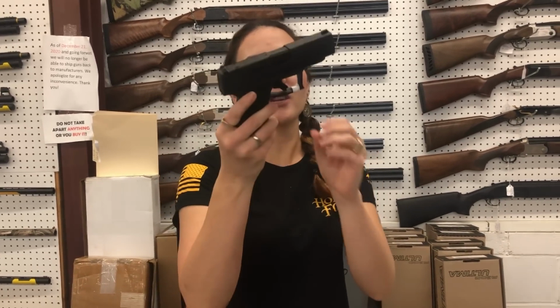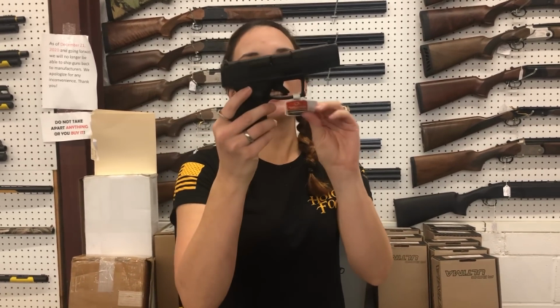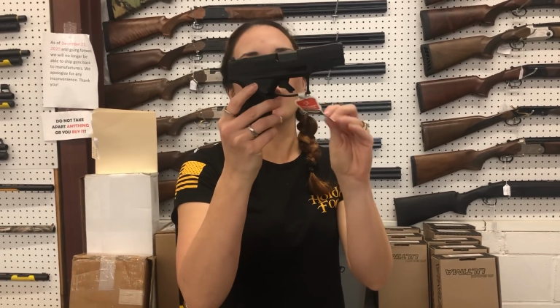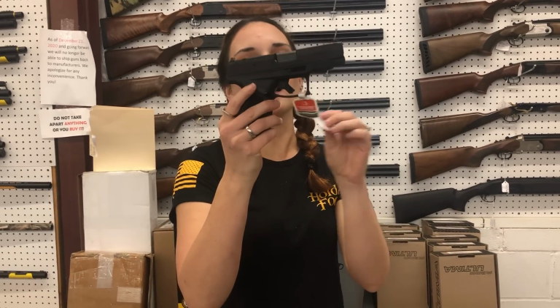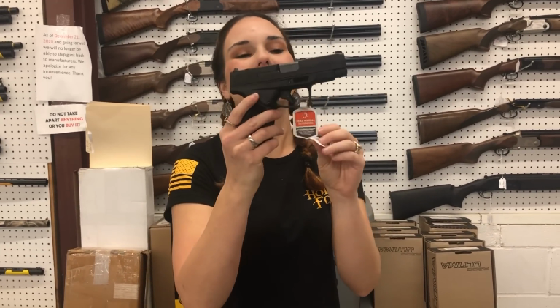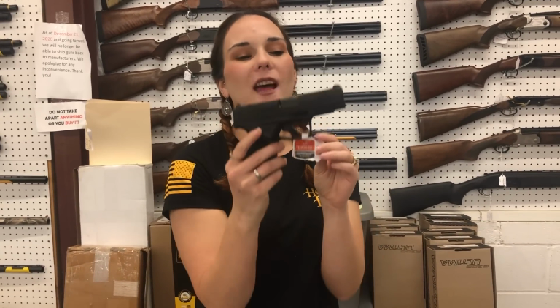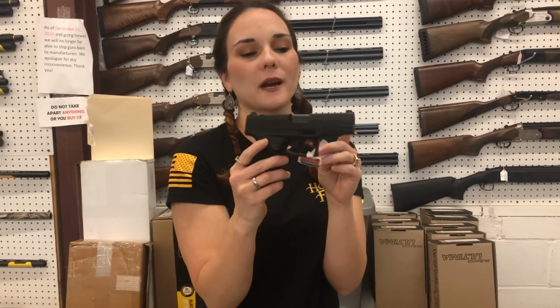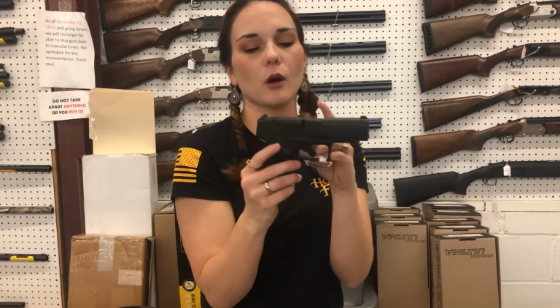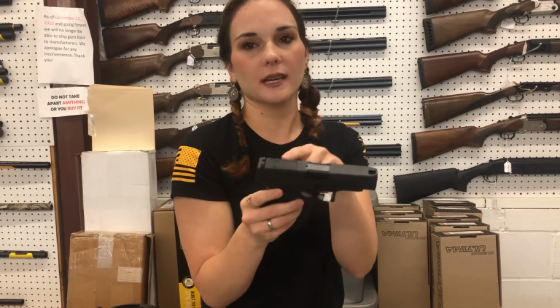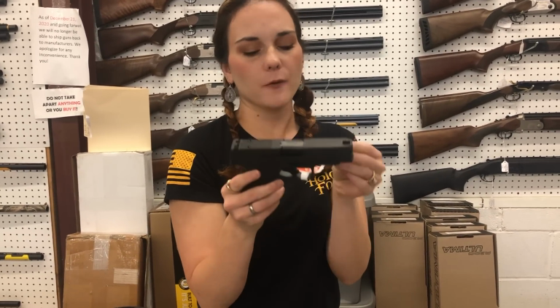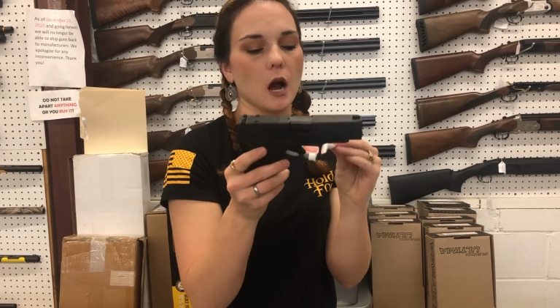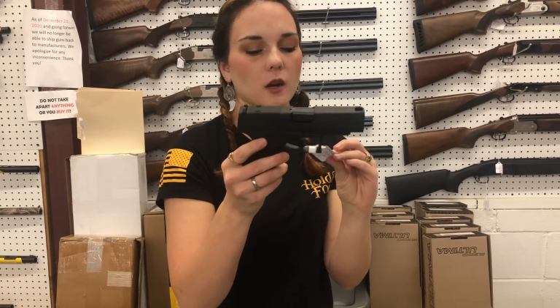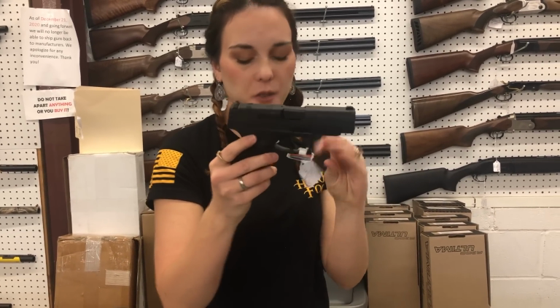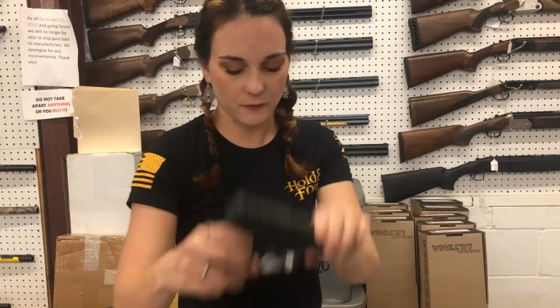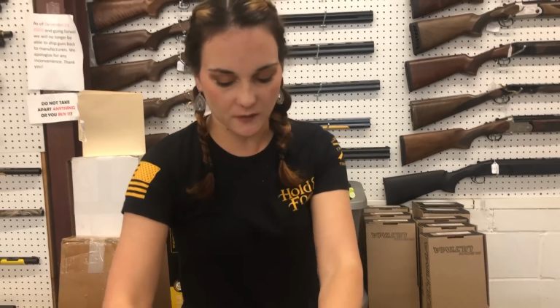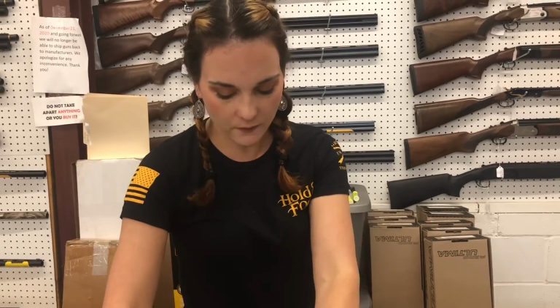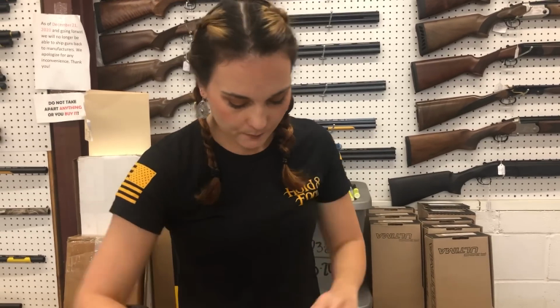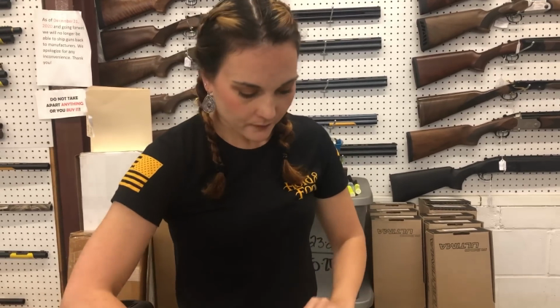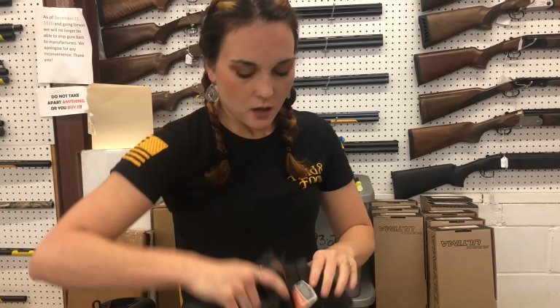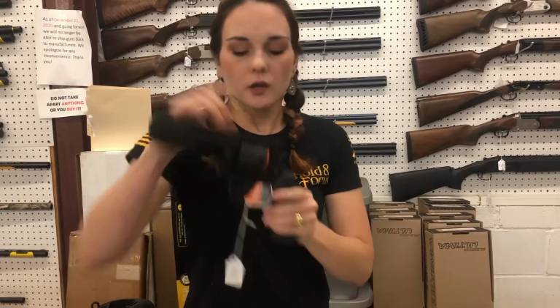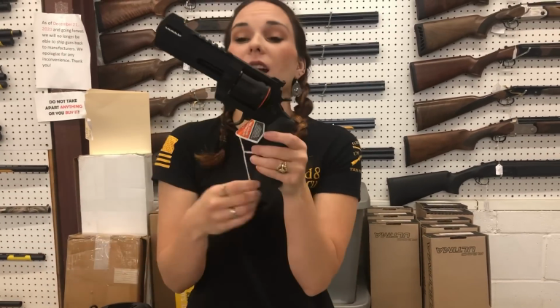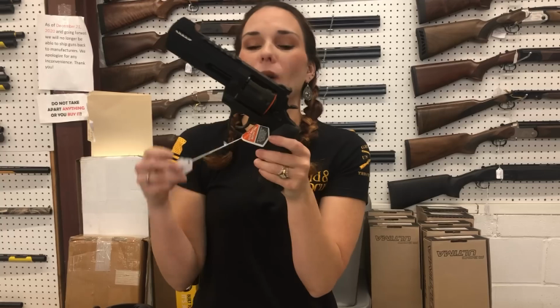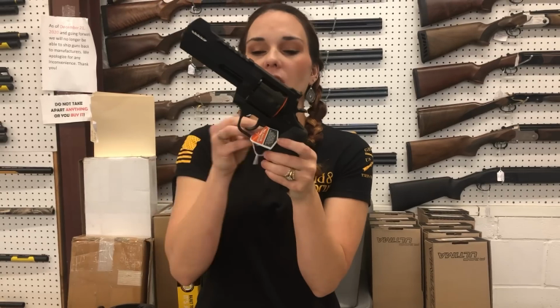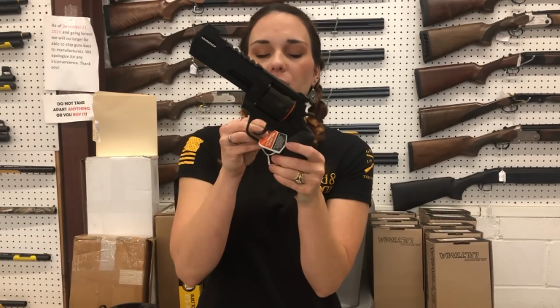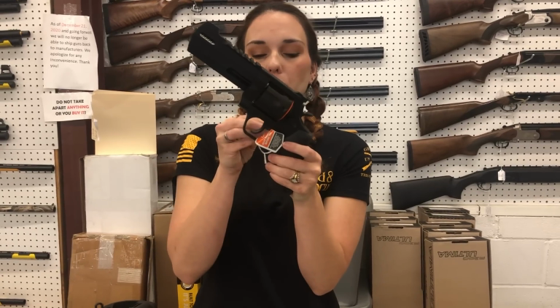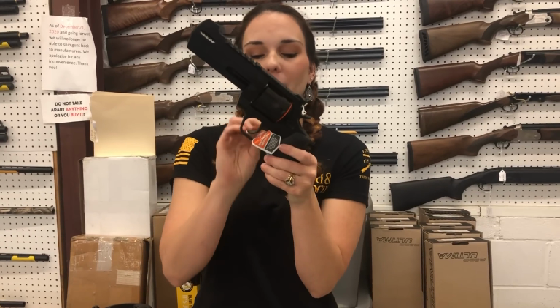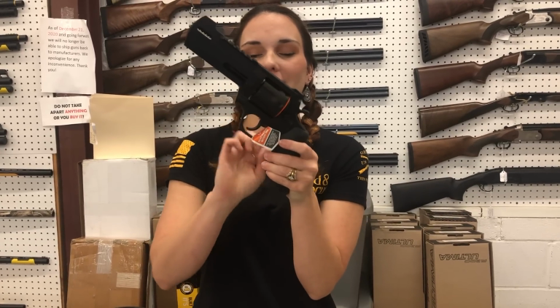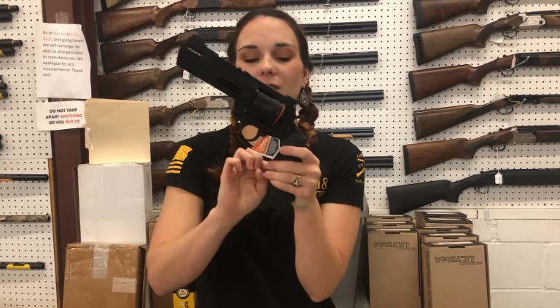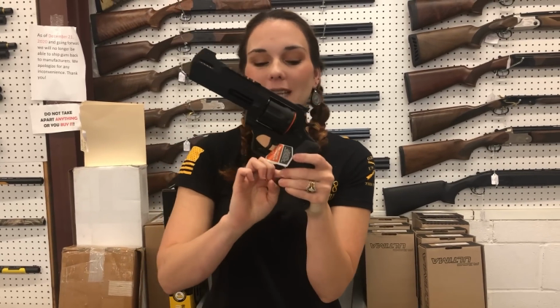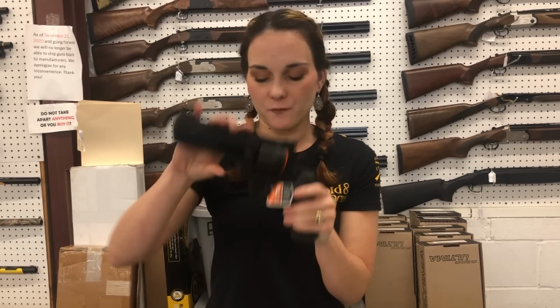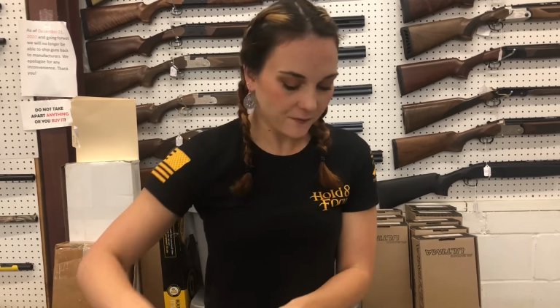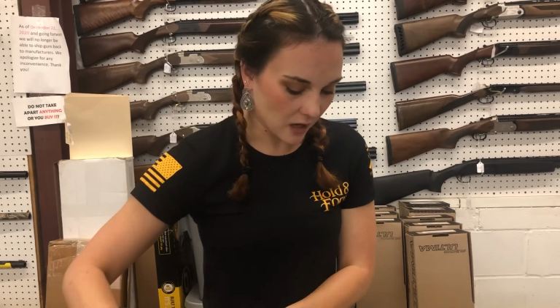Taurus GX4 XL, brand new on the market, cut for your optic y'all. She's $355. Taurus Raging Hunter .357 — she's $755 y'all.